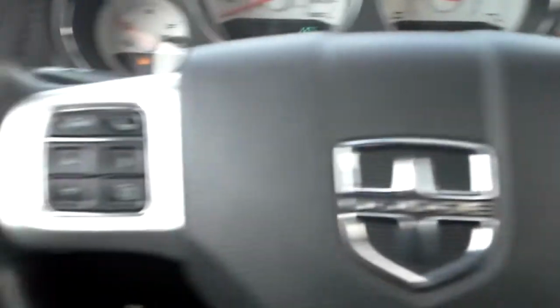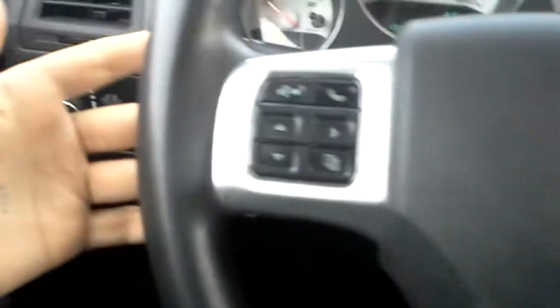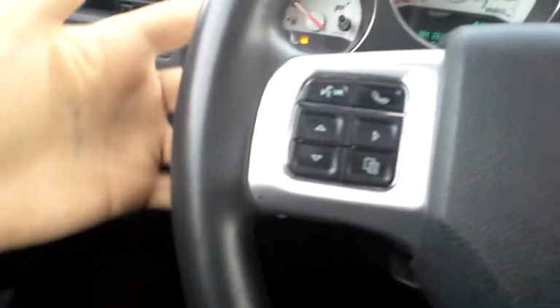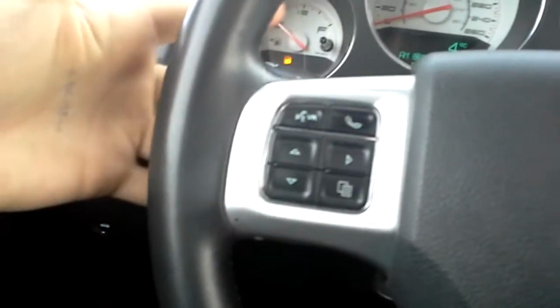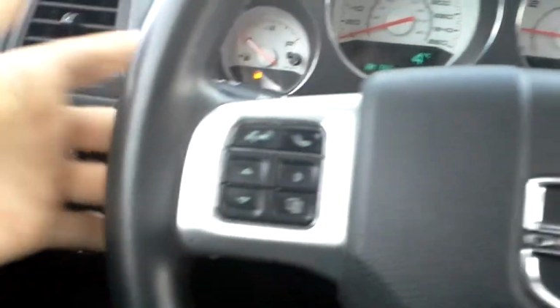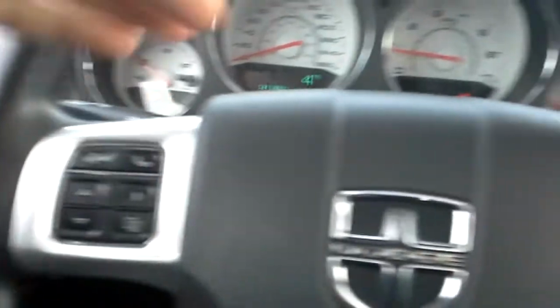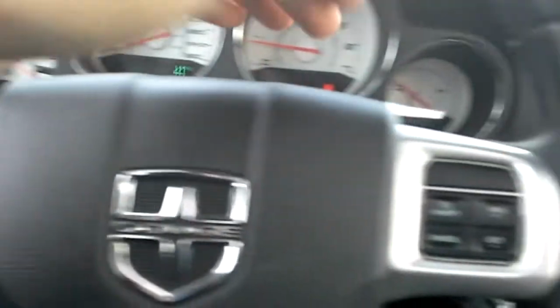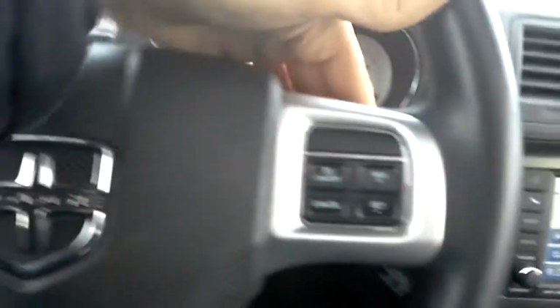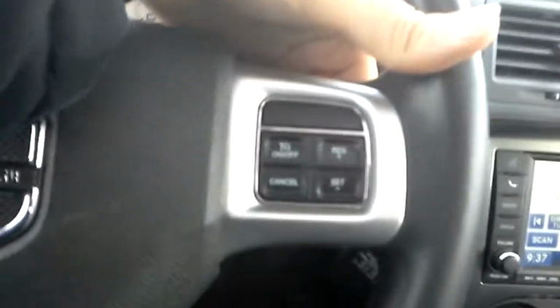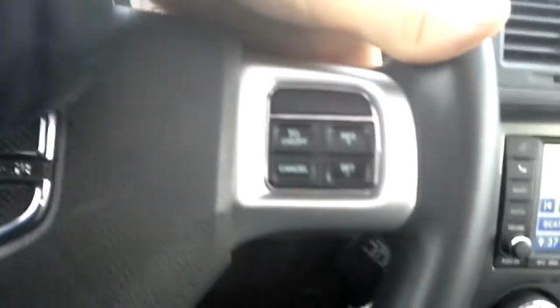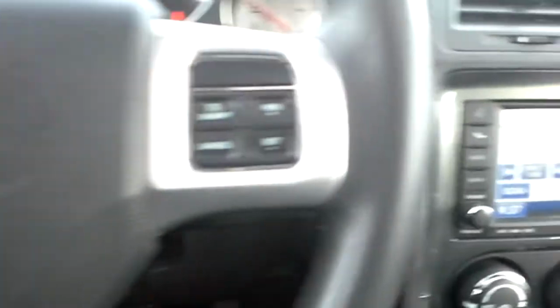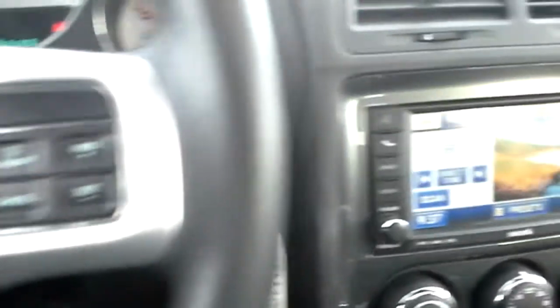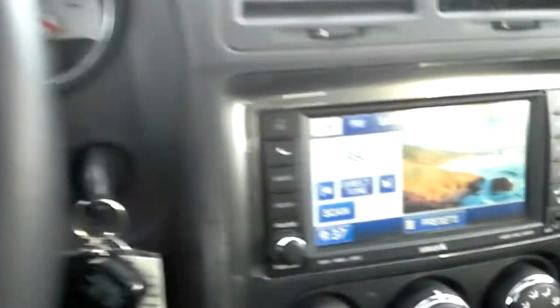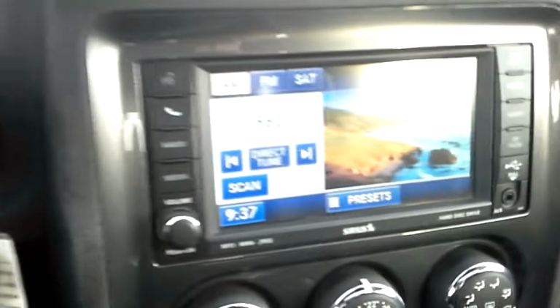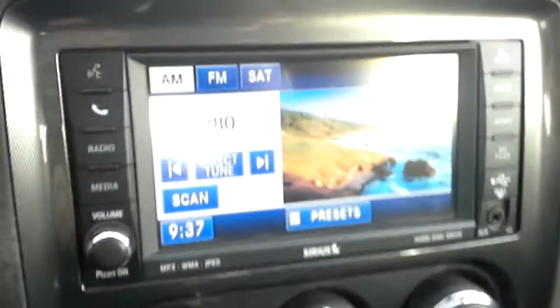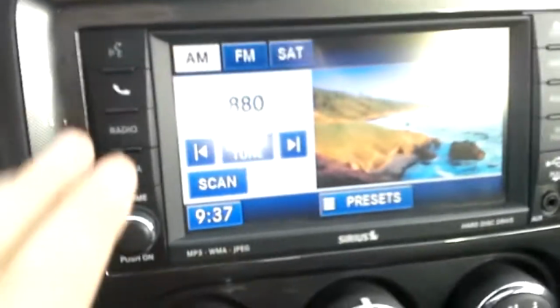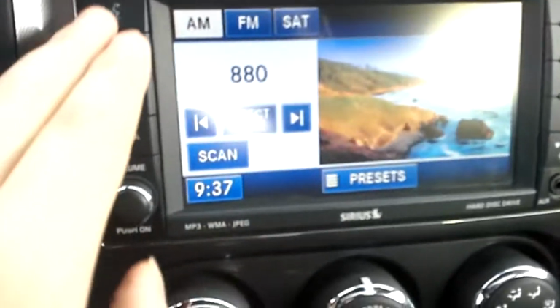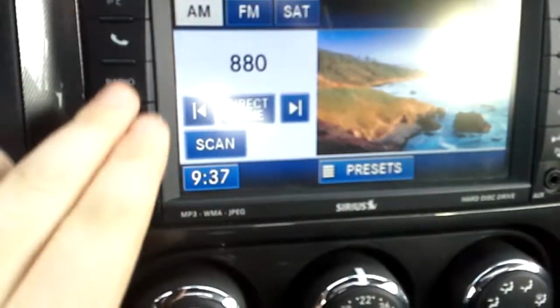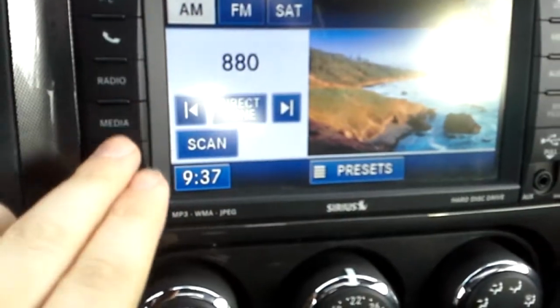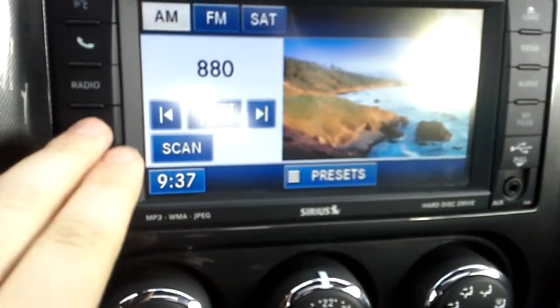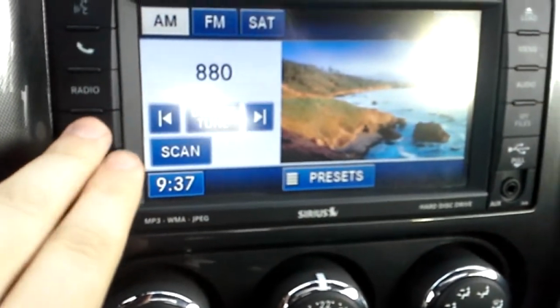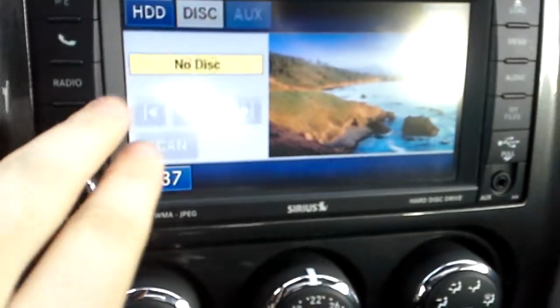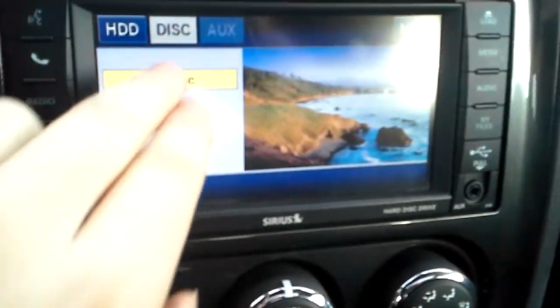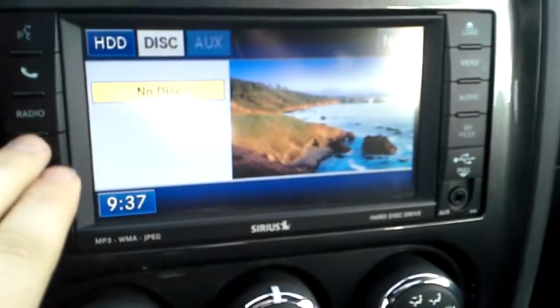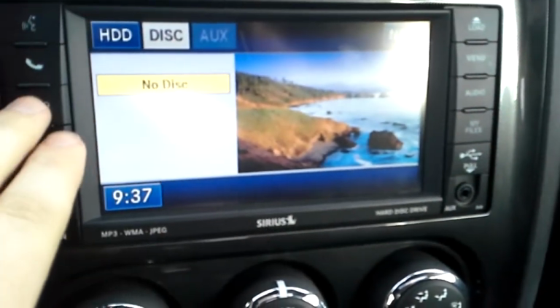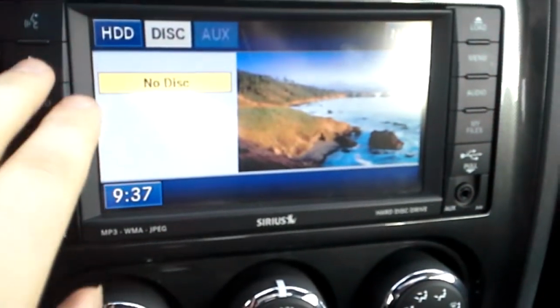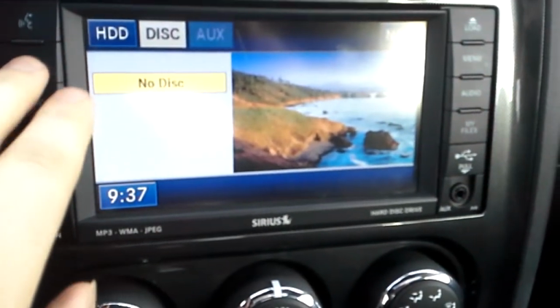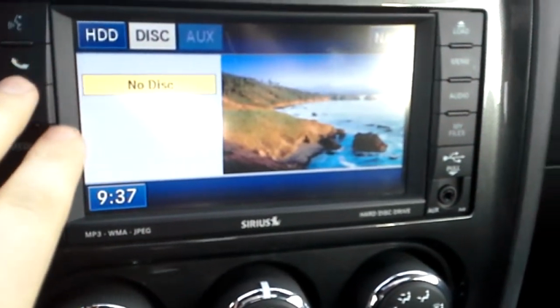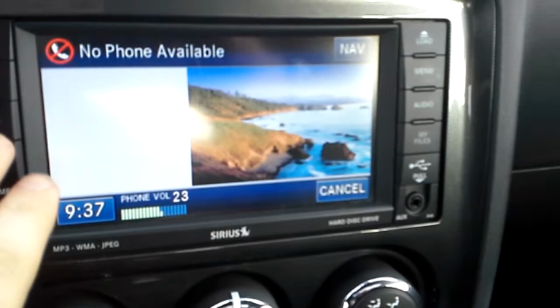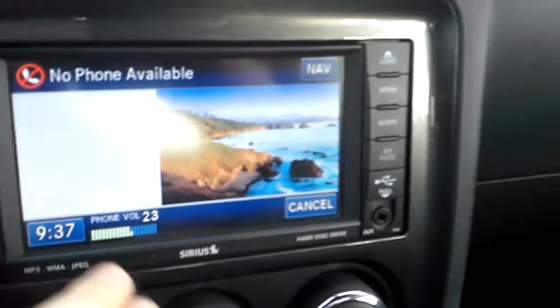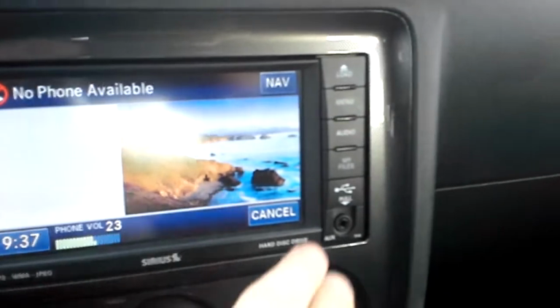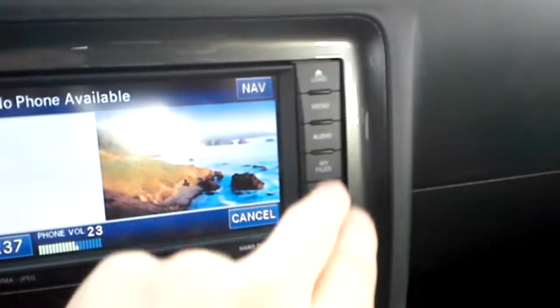We actually have buttons on the back of the steering wheel for the stereo. This stereo is set up for Bluetooth and also set up for satellite if you want it. You can connect your phone right here.